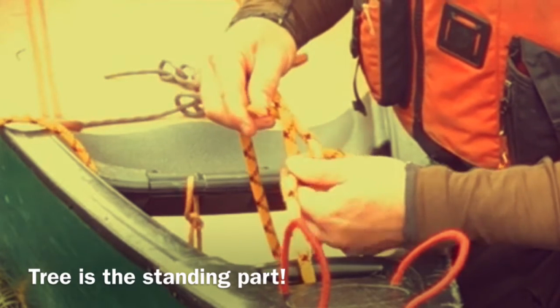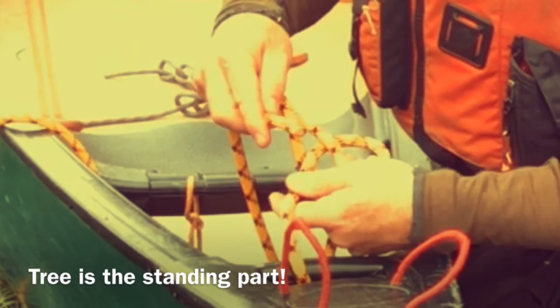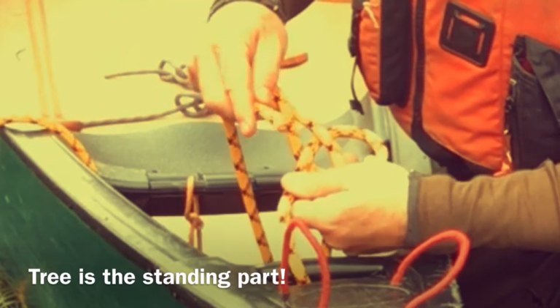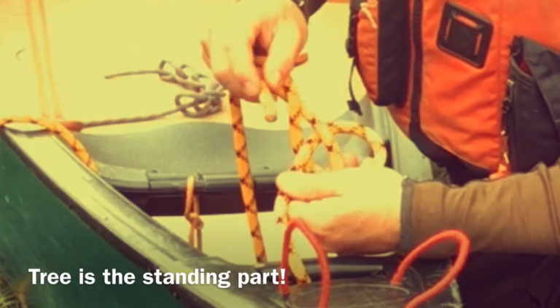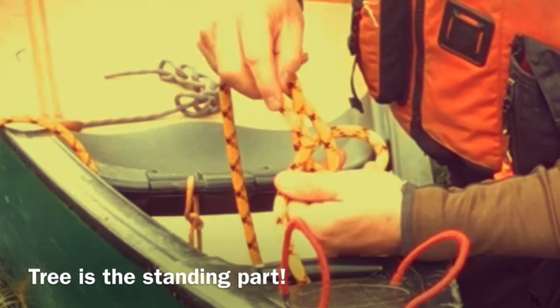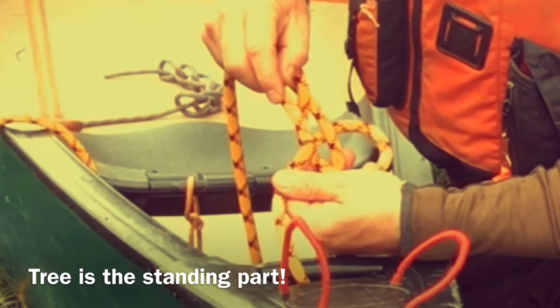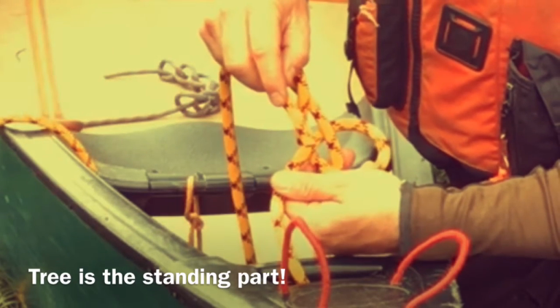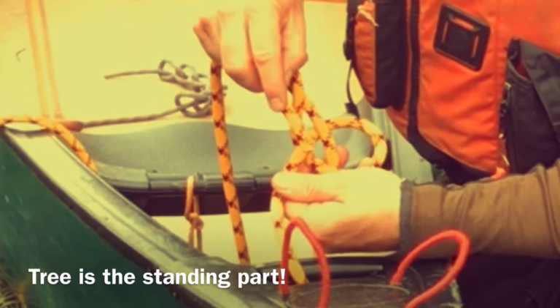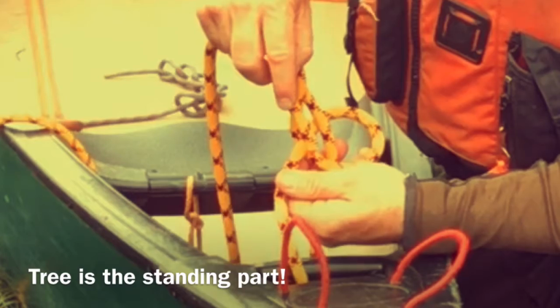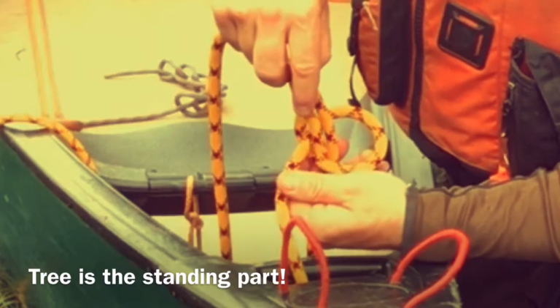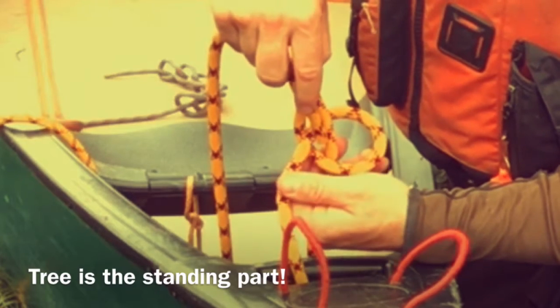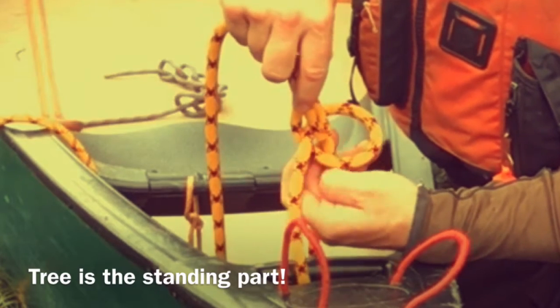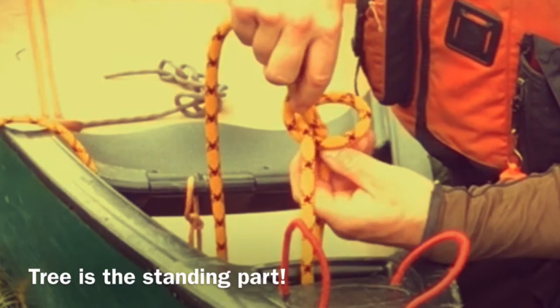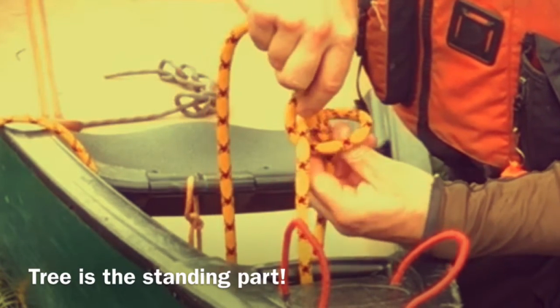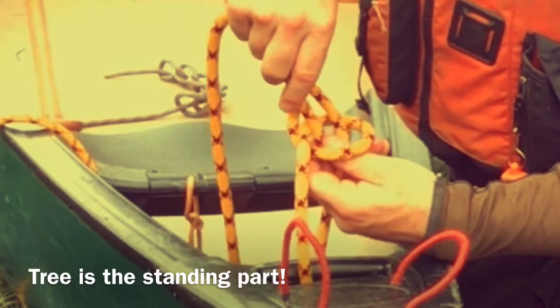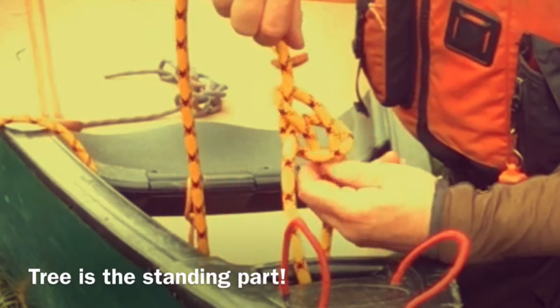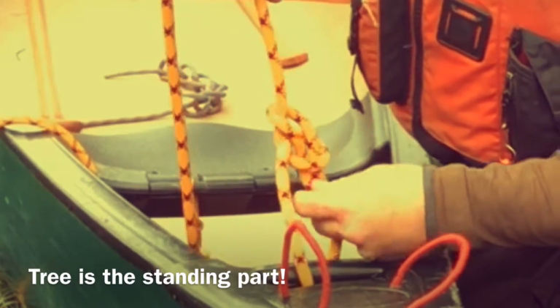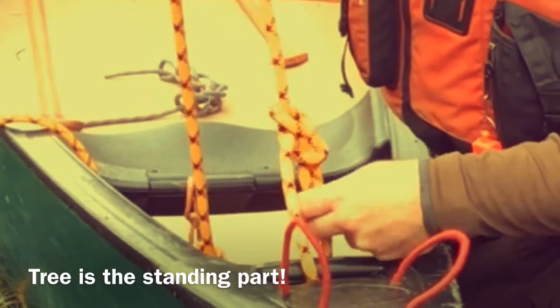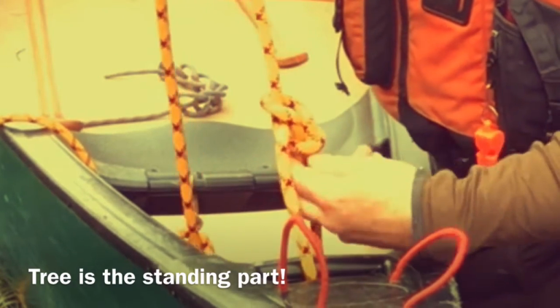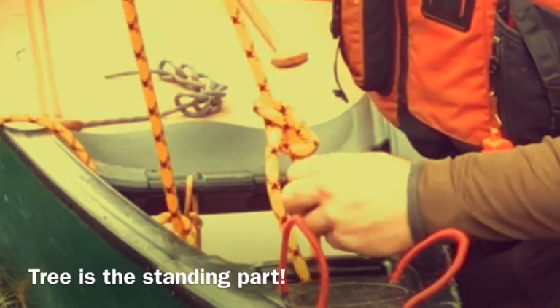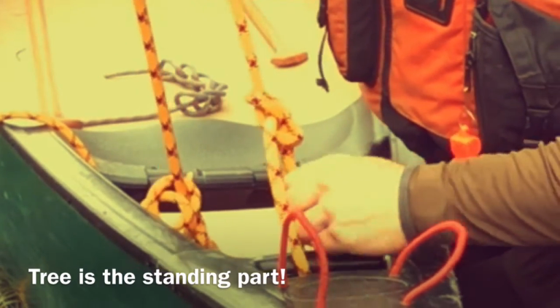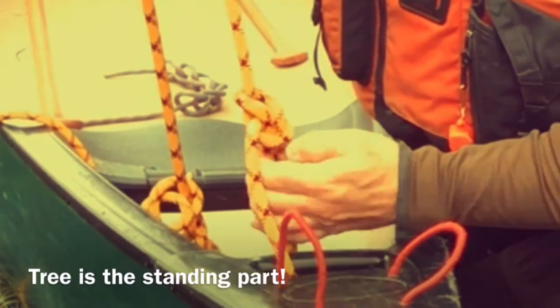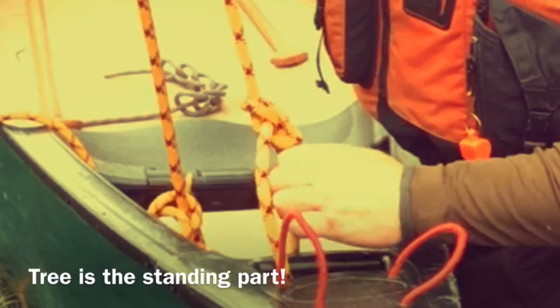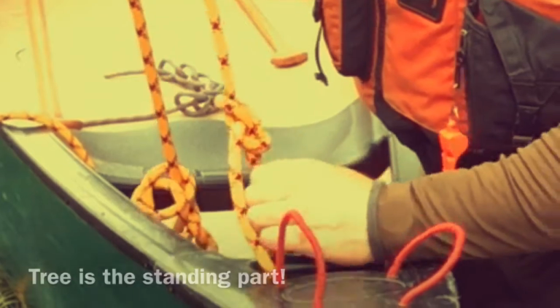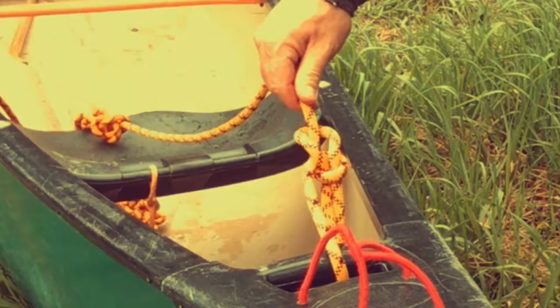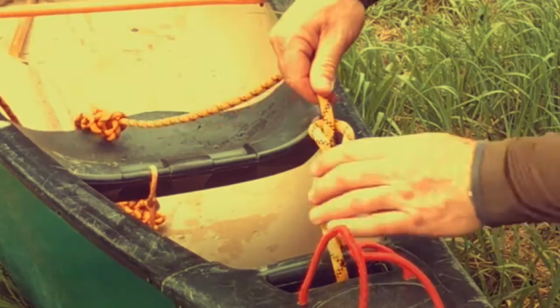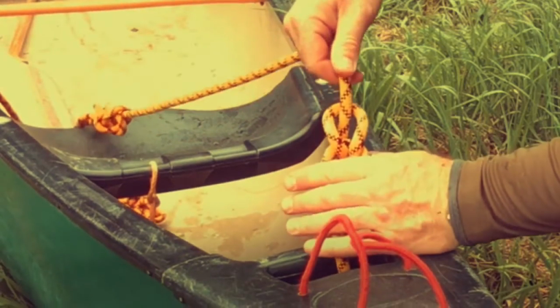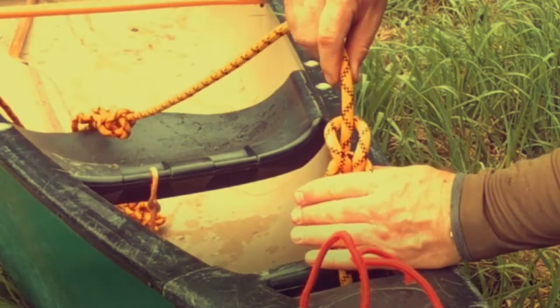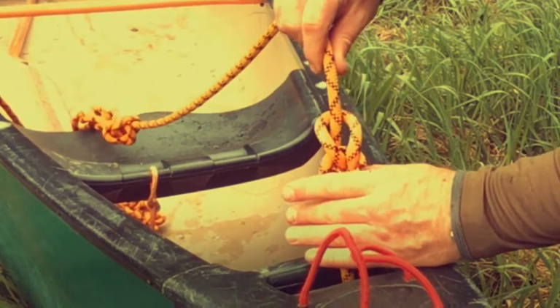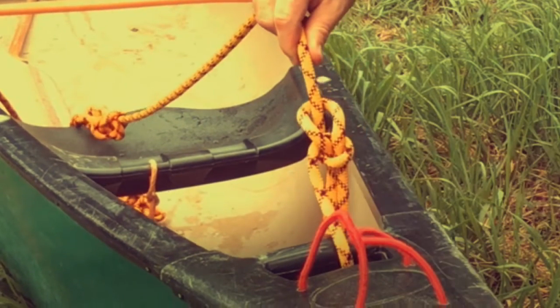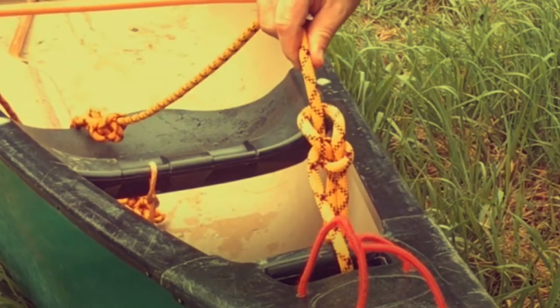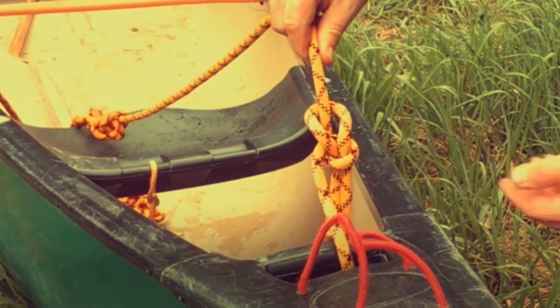Then I'm going to take the working end and go back down through the hole the same way I came. There you have it folks — that is a bowline.